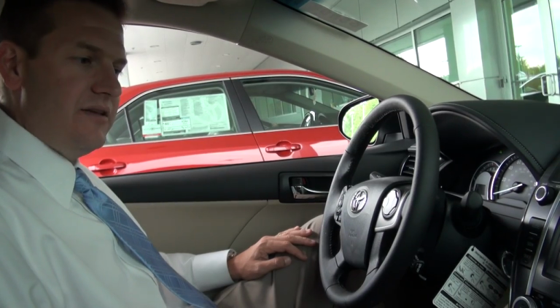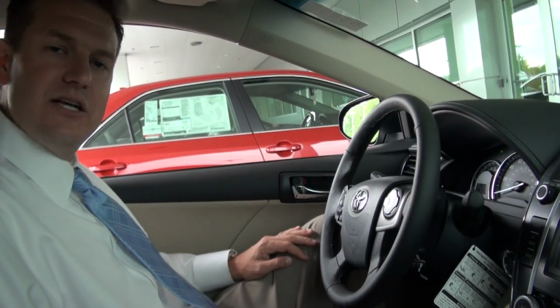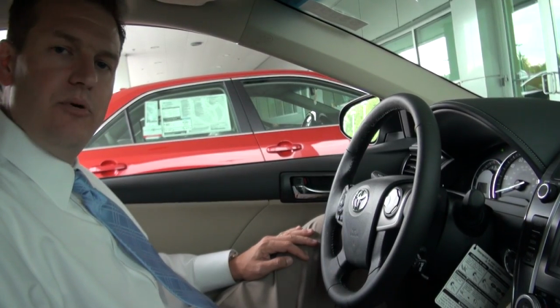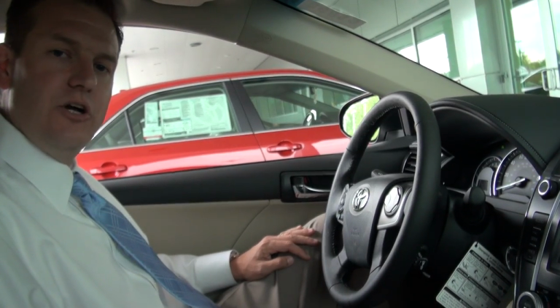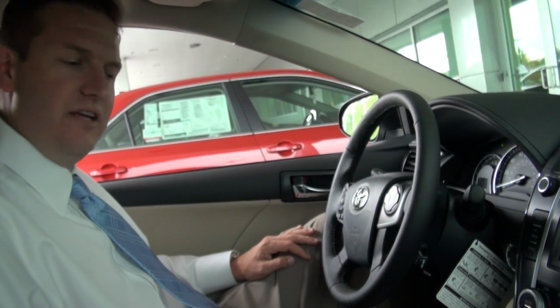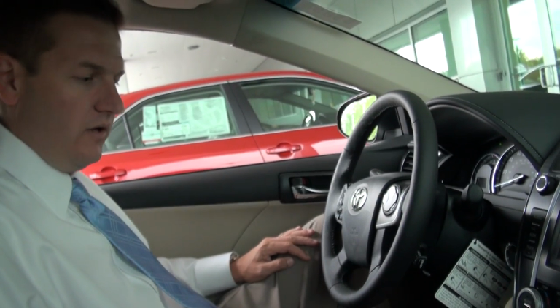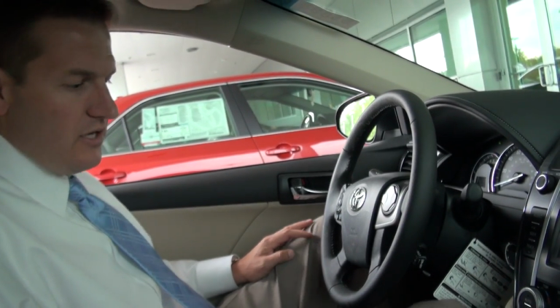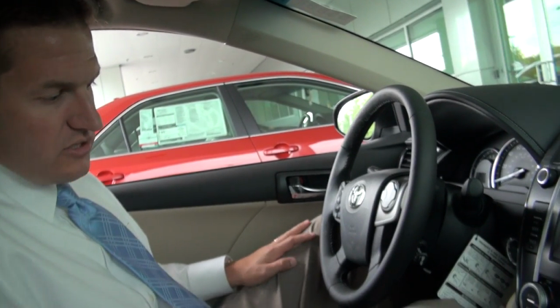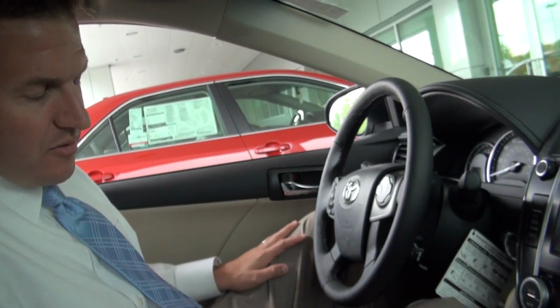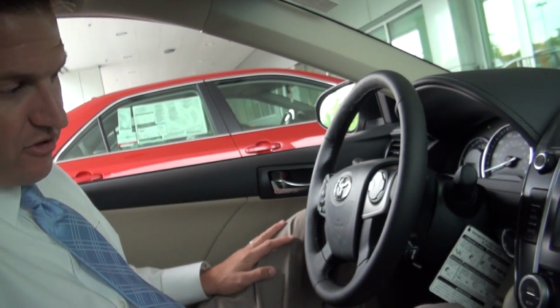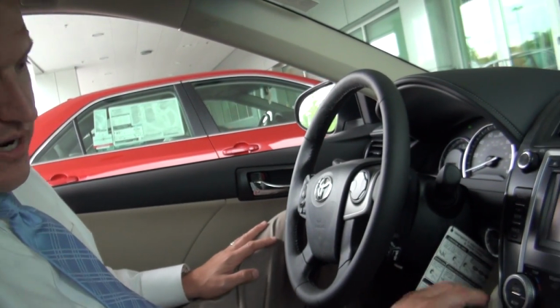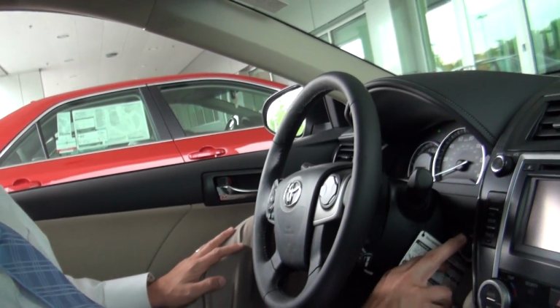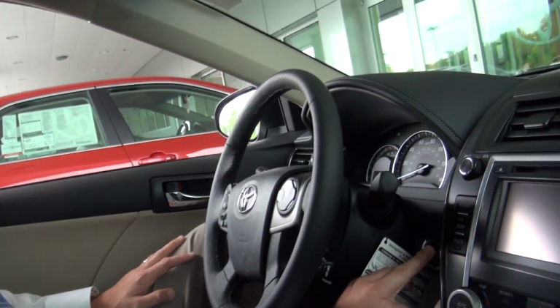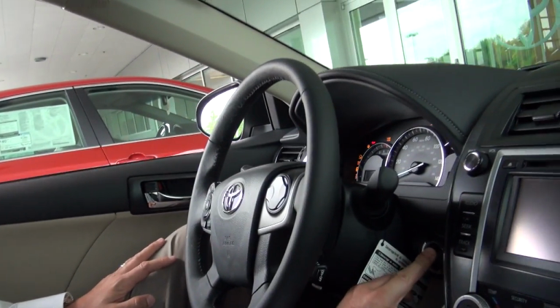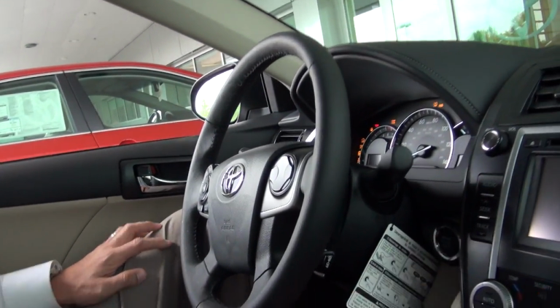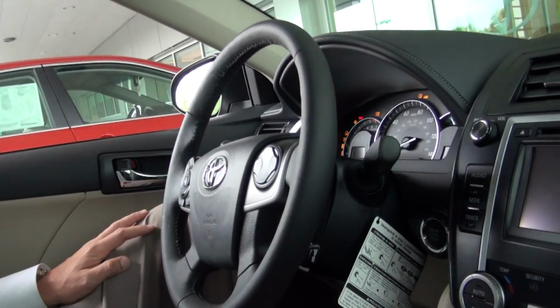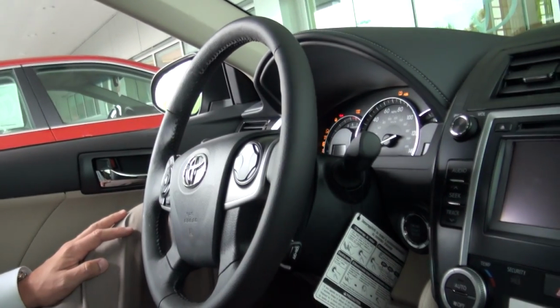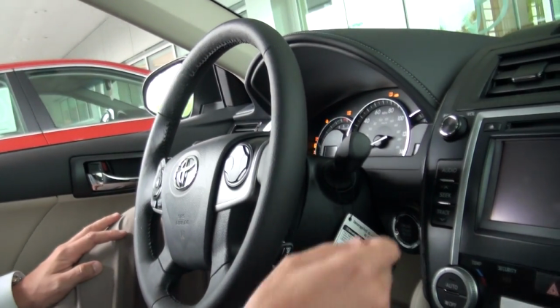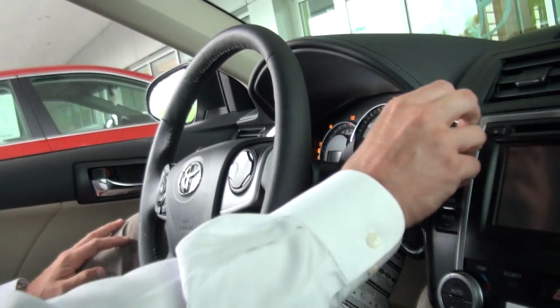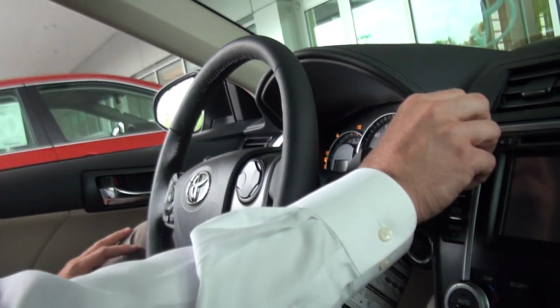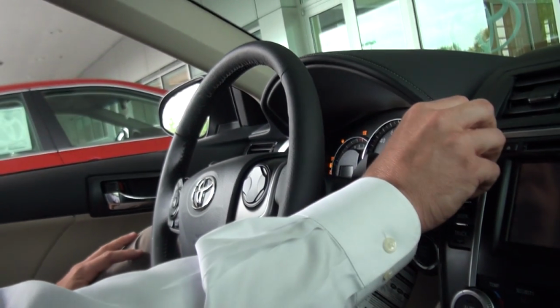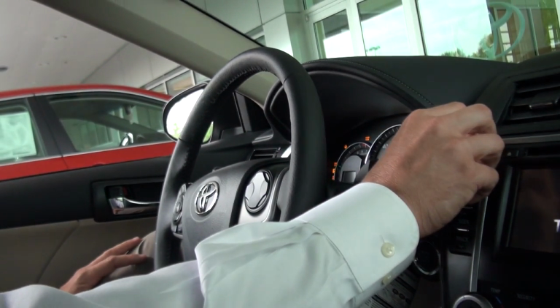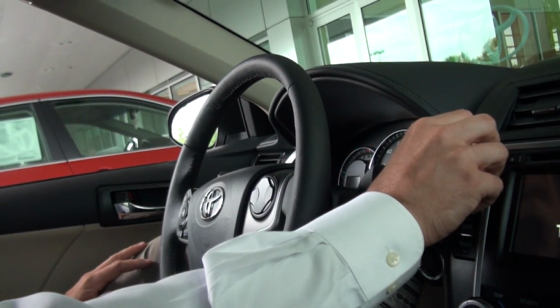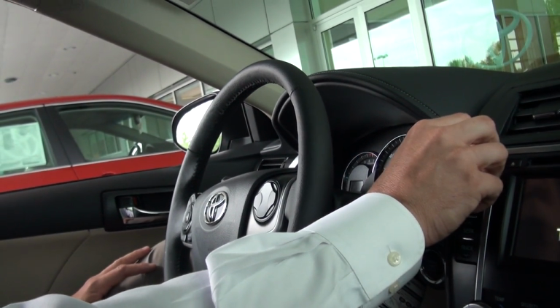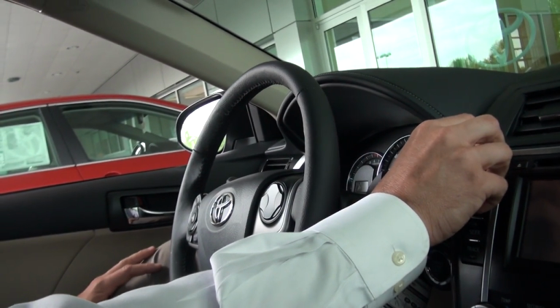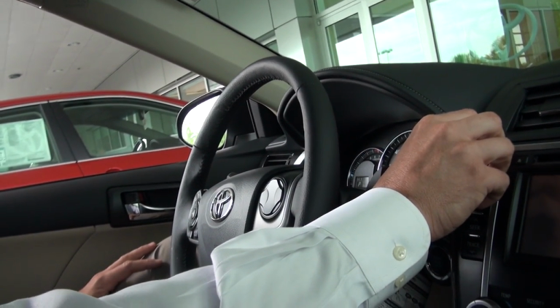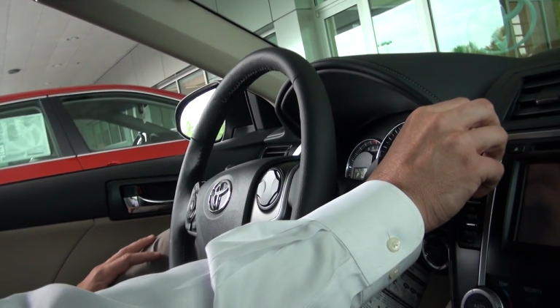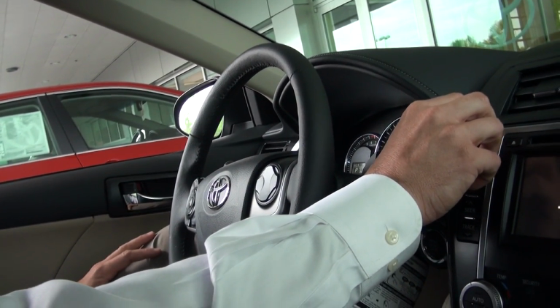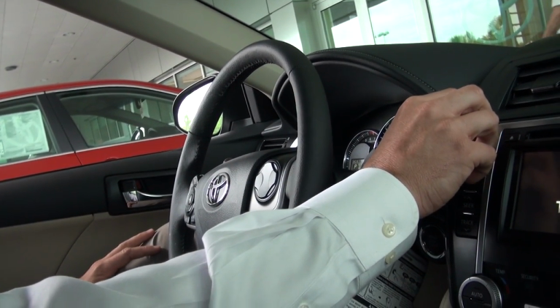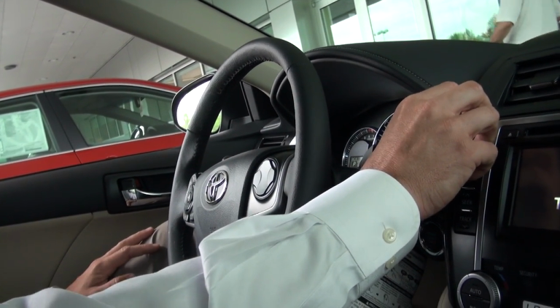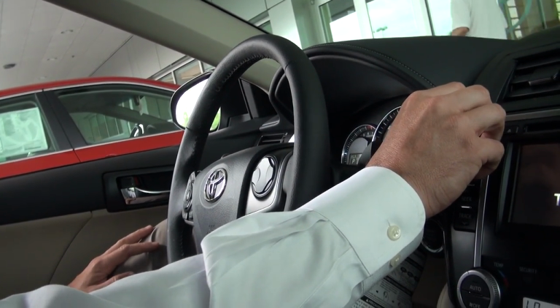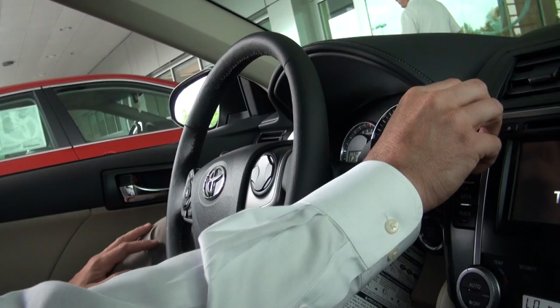Now this is actually our push start vehicle. As you notice, if I put my foot on the brake and hit the button, this vehicle will start right away. Man, listen to that — this thing purrs like a kitten. It's got absolutely no interior noise.